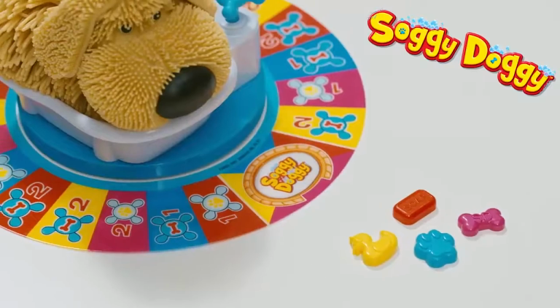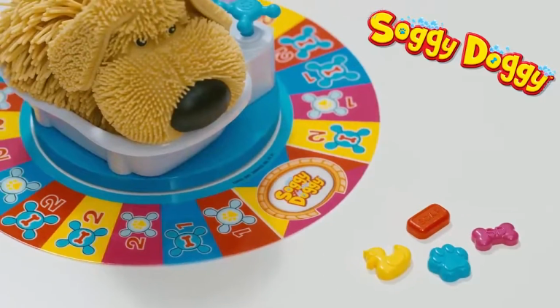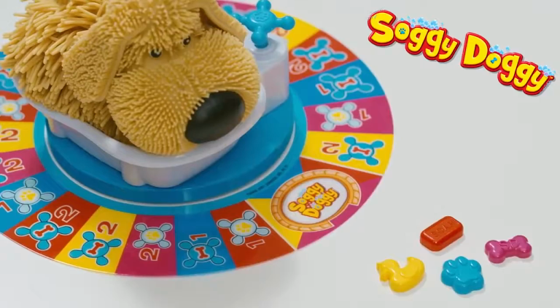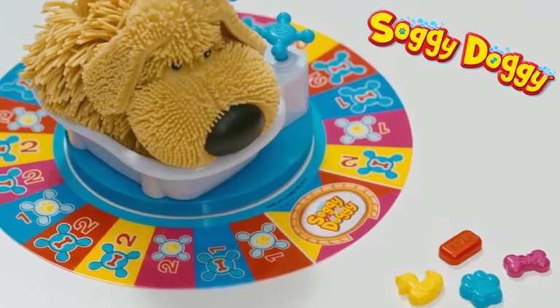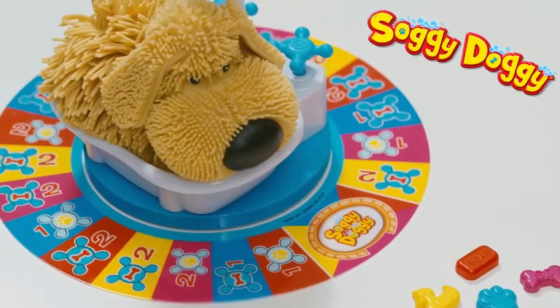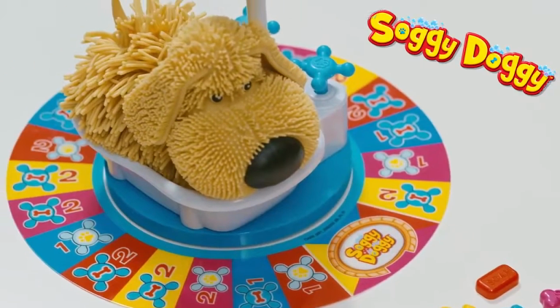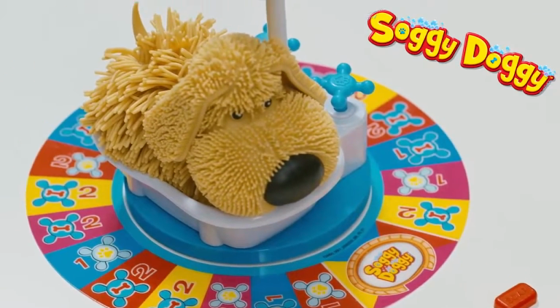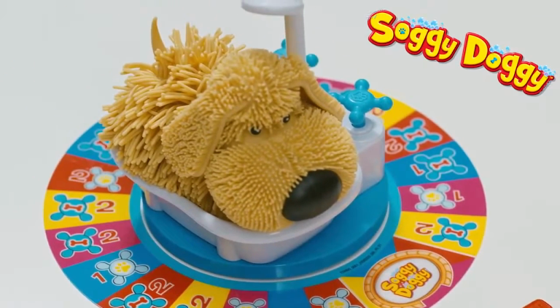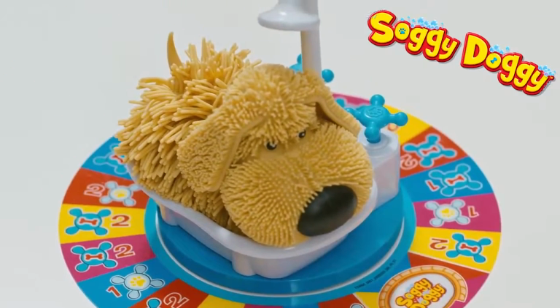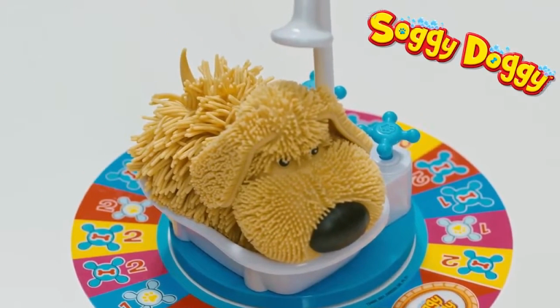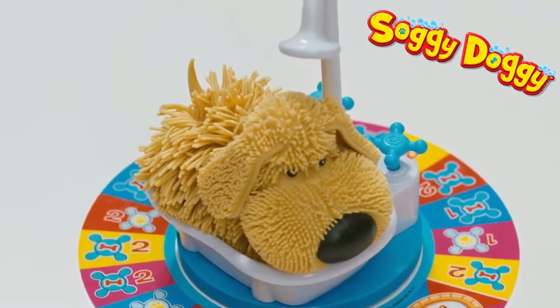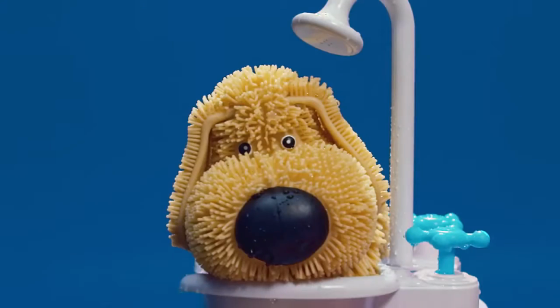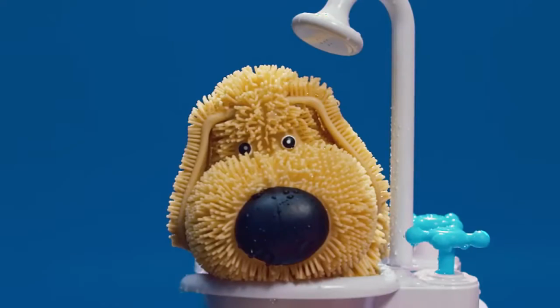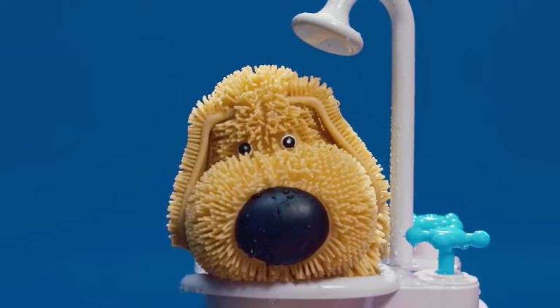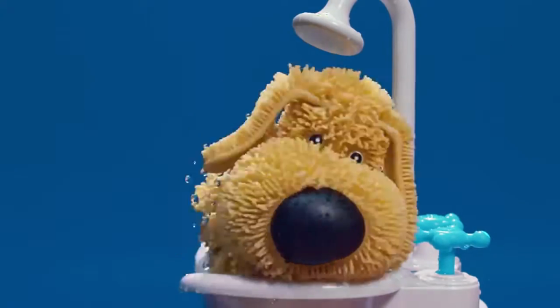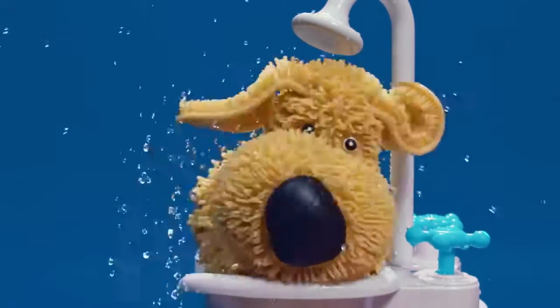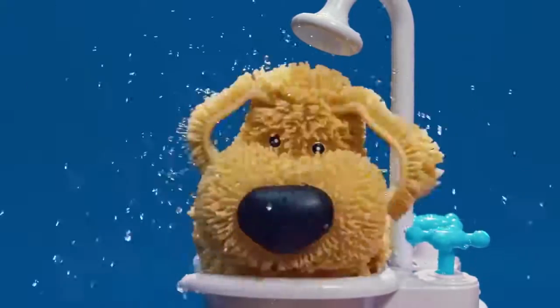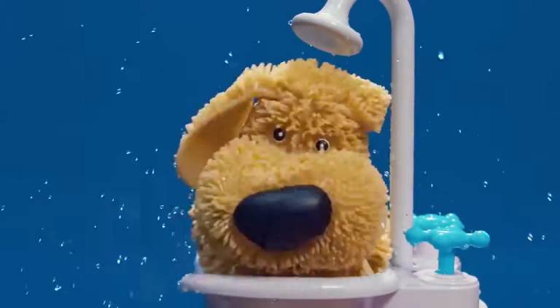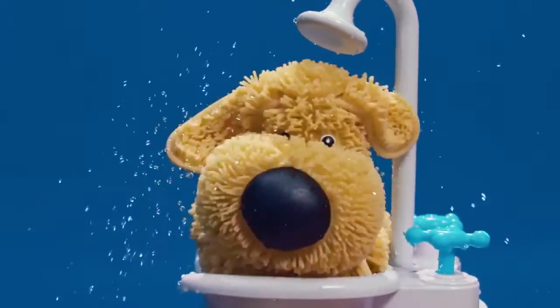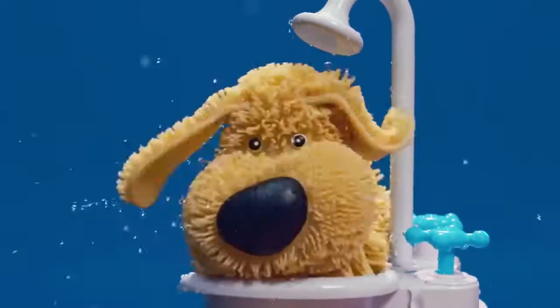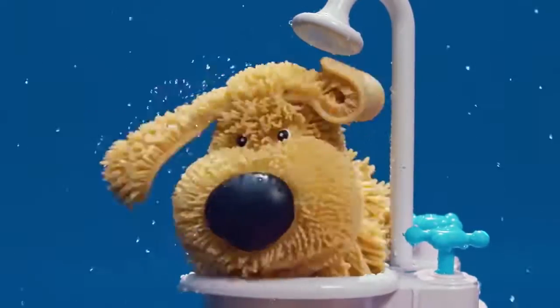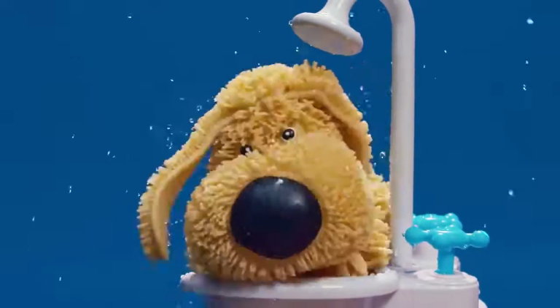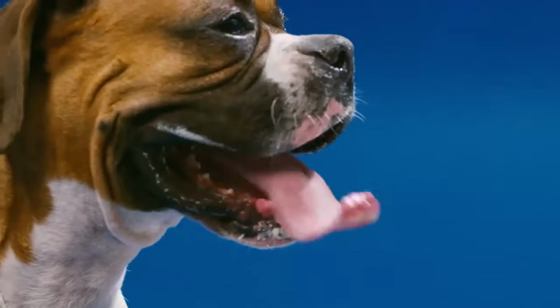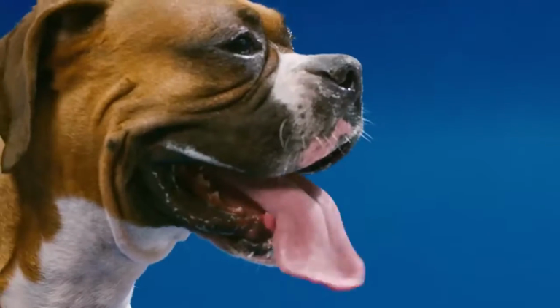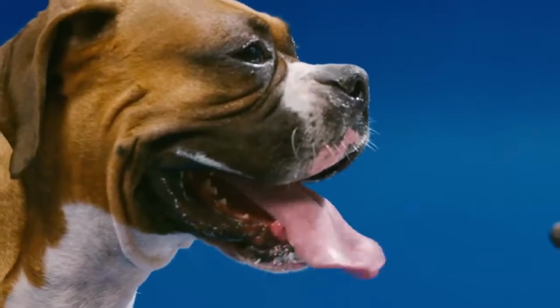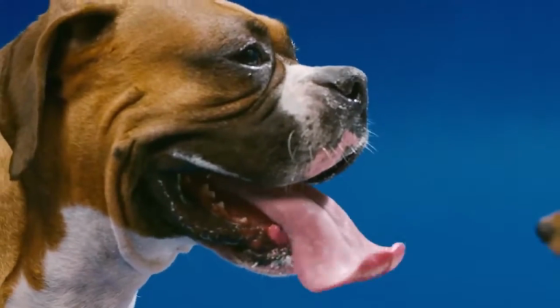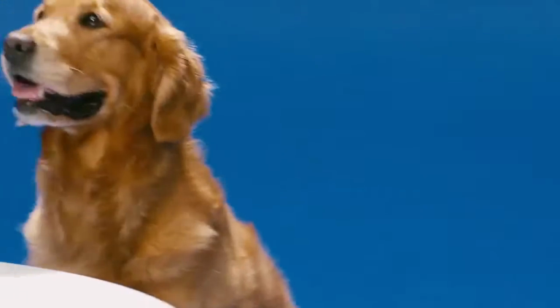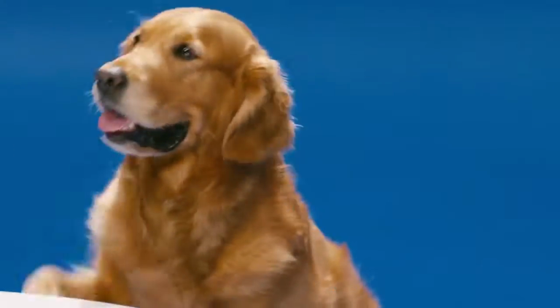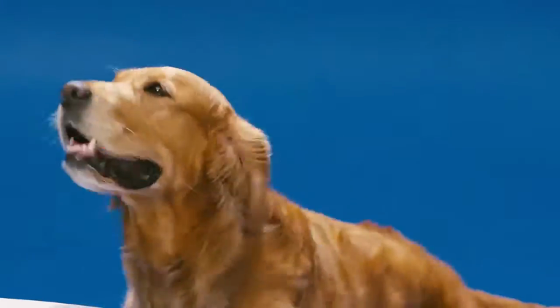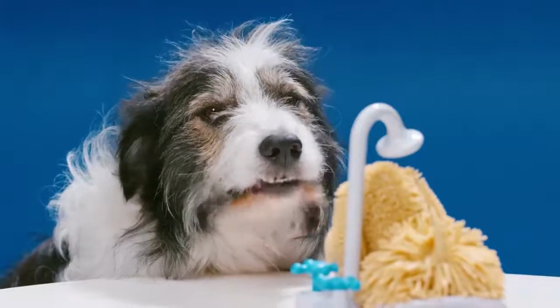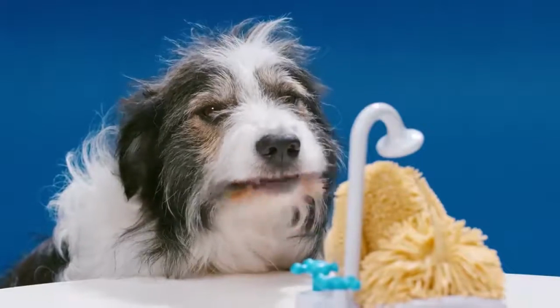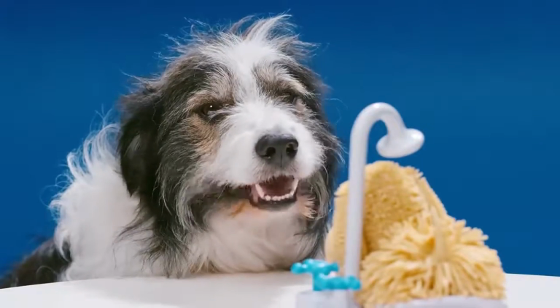Now to win, be the first player to make it all the way around the bathtub. But watch out — if Soggy Doggy shakes, you go back to the start. Water makes me wet.